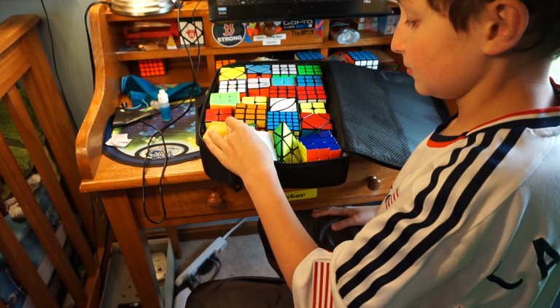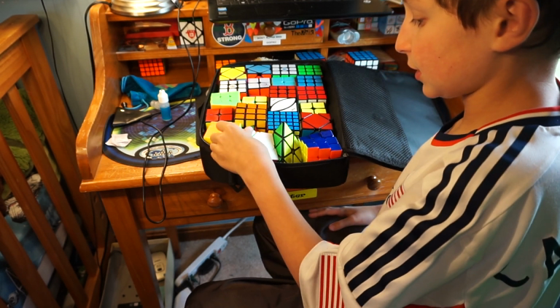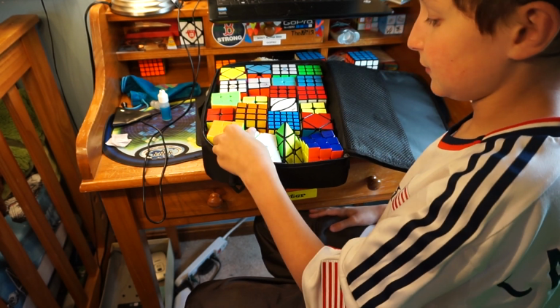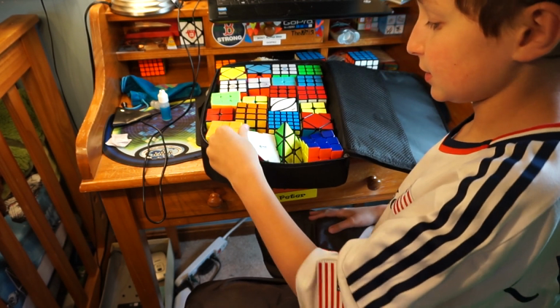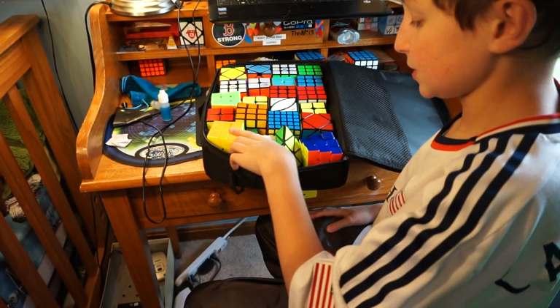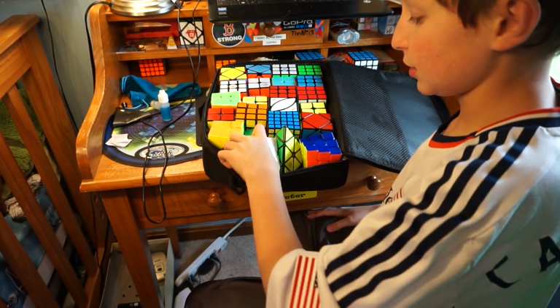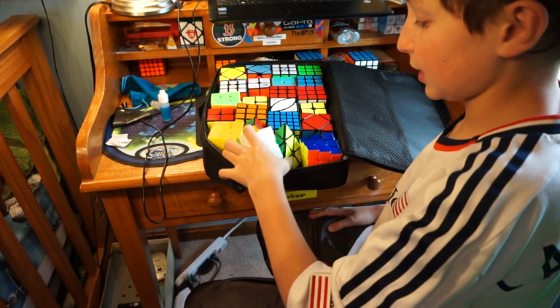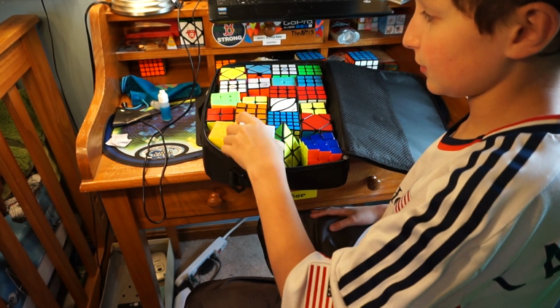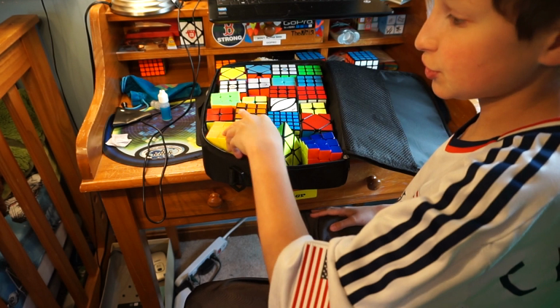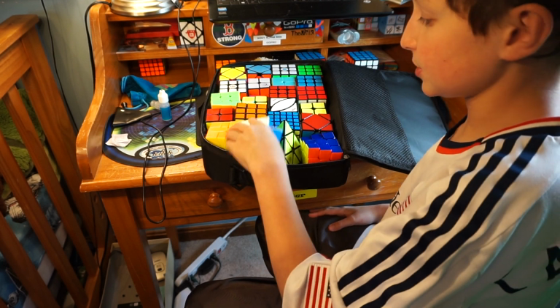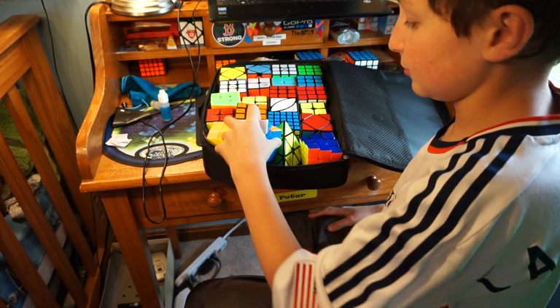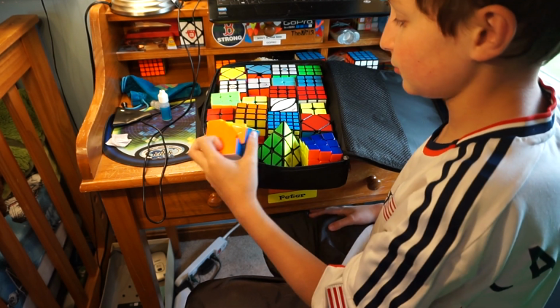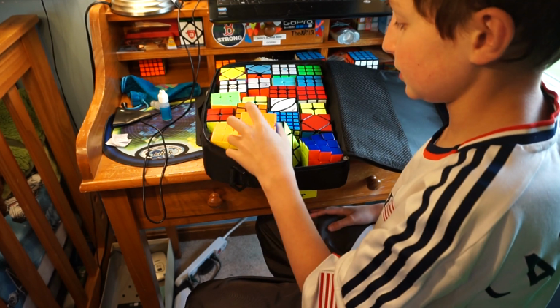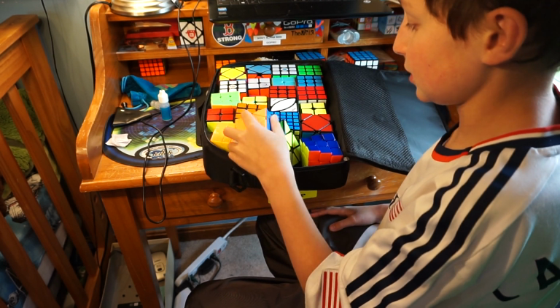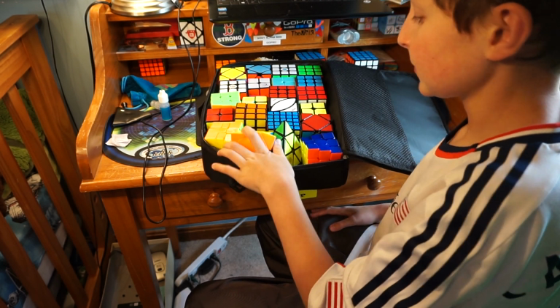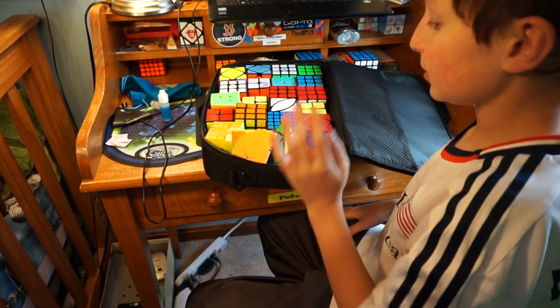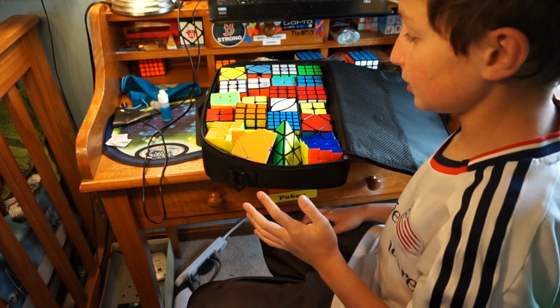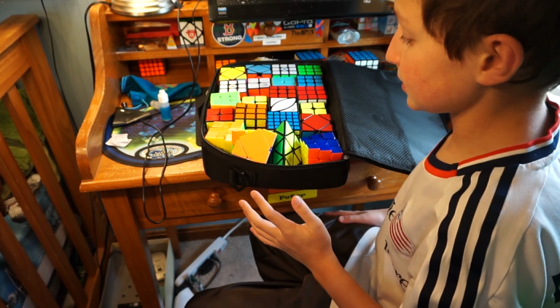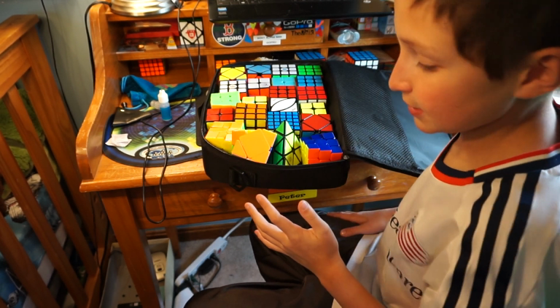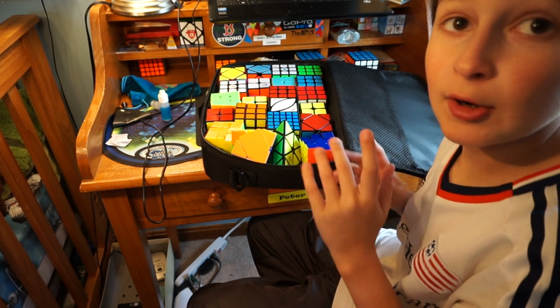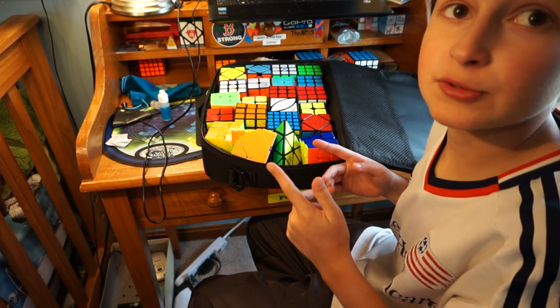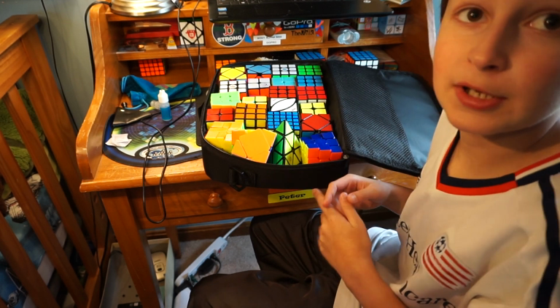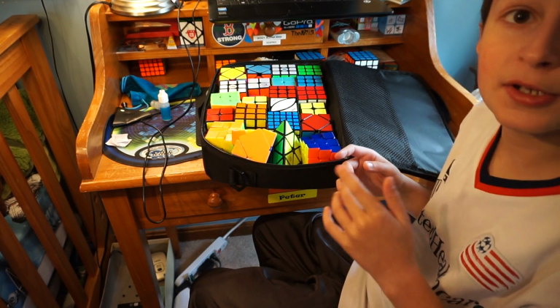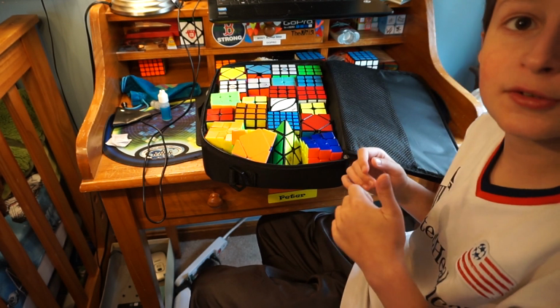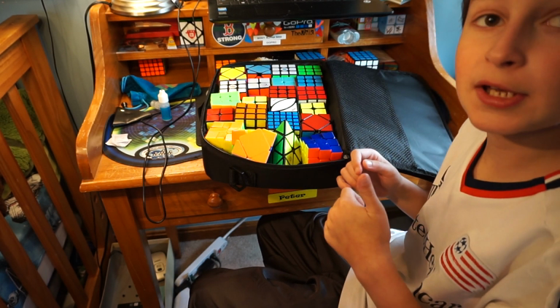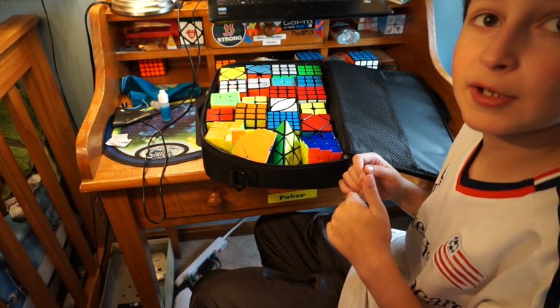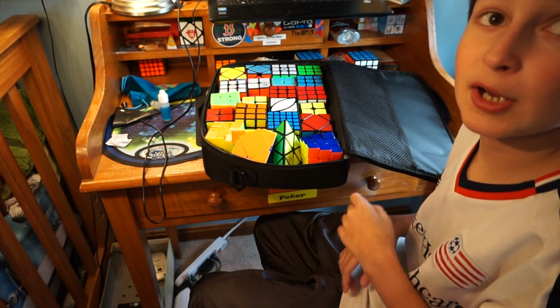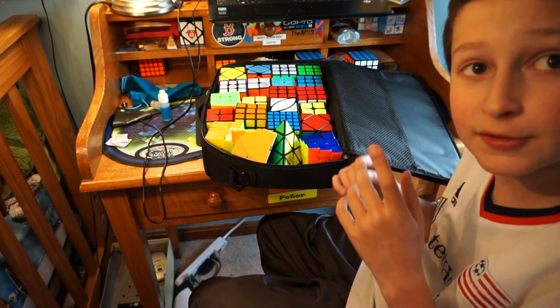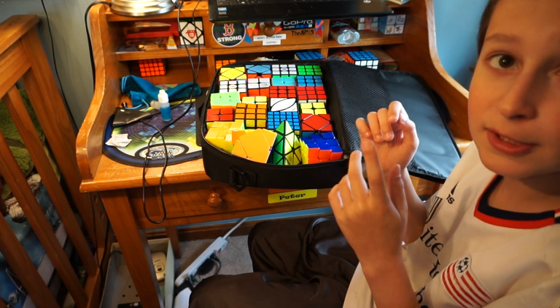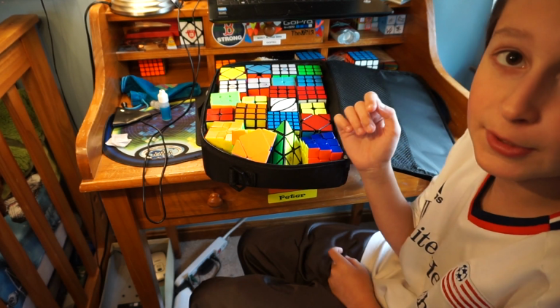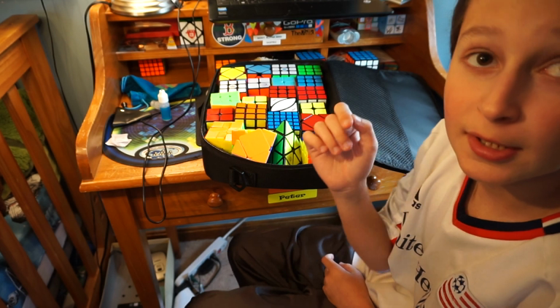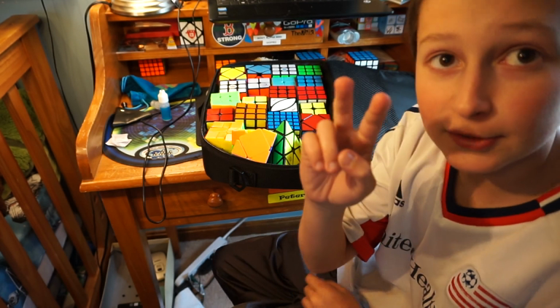Way better than lugging around my huge bucket. If you guys have ever seen me at comp, I carry around this ginormous bucket which is completely unnecessary. I'm definitely going to be bringing this to nationals. I hope you guys enjoyed this video — if you did, make sure to leave a like, comment, and subscribe, and I'll see you guys in my next video. Peace out.